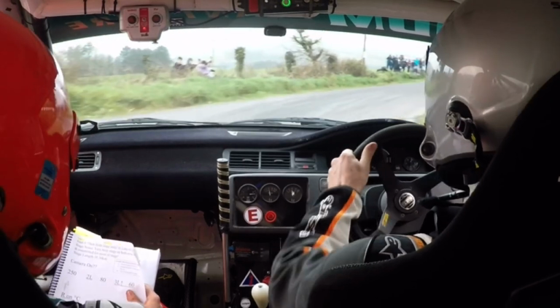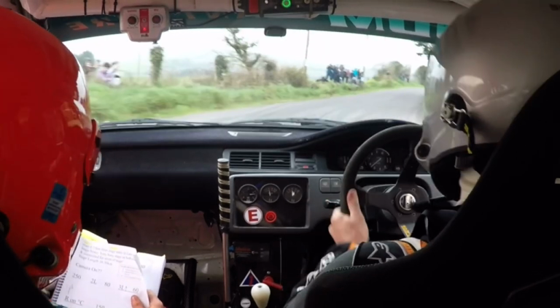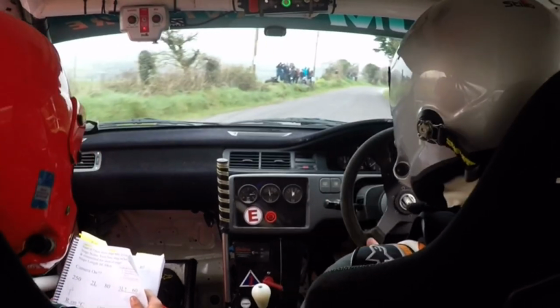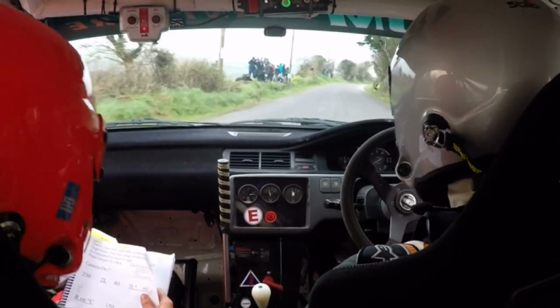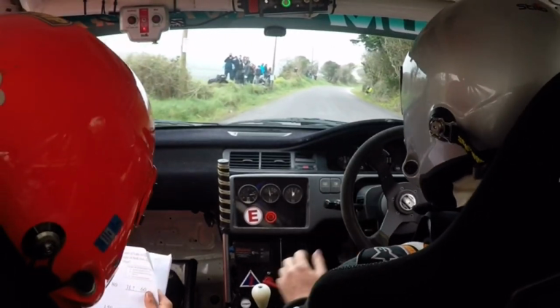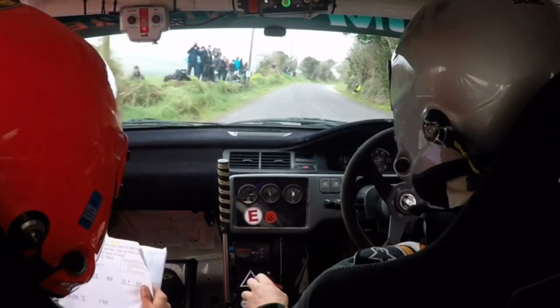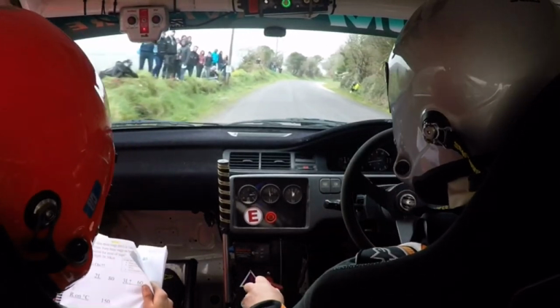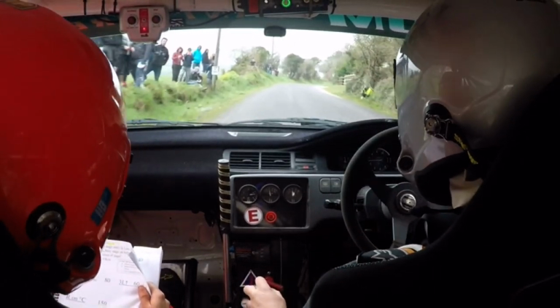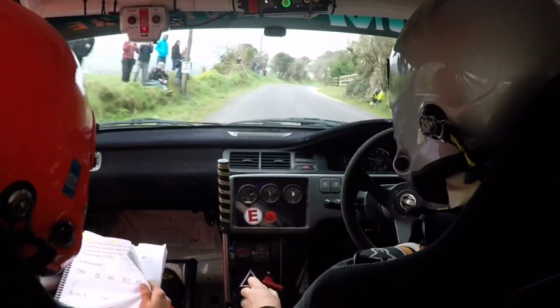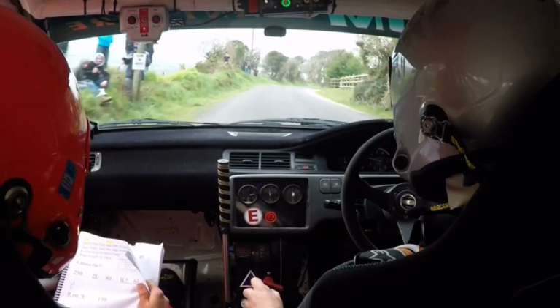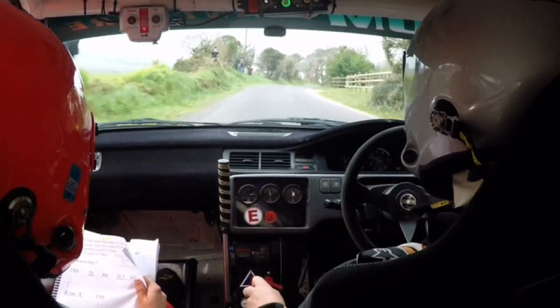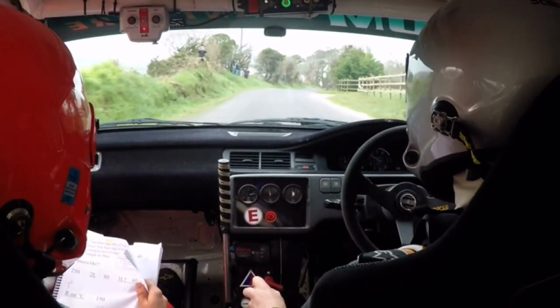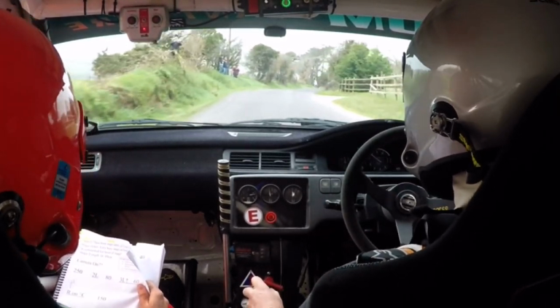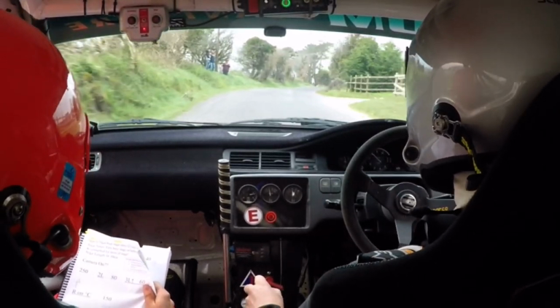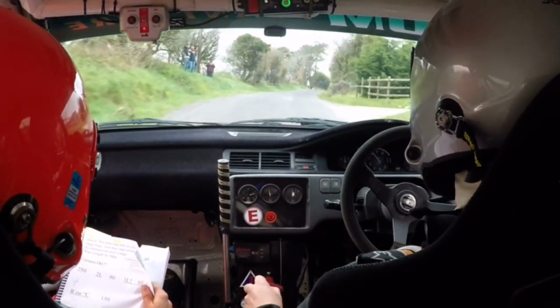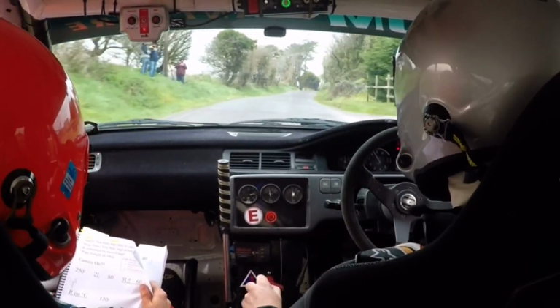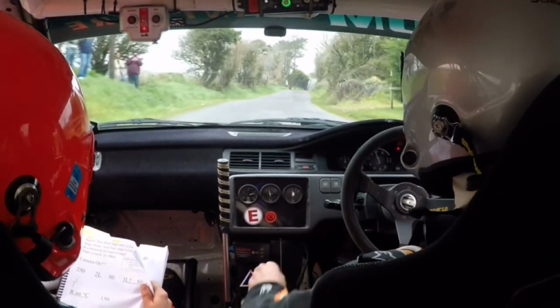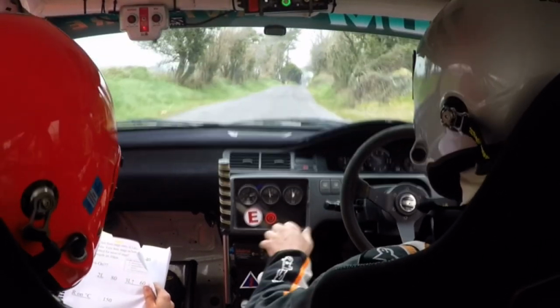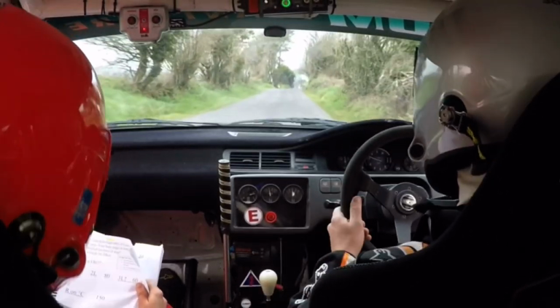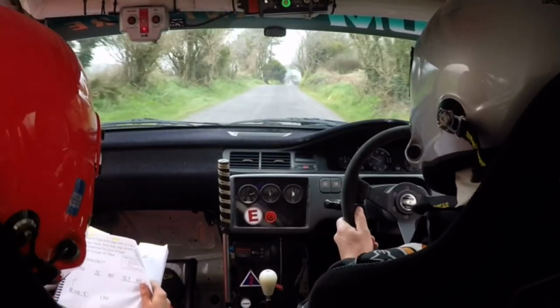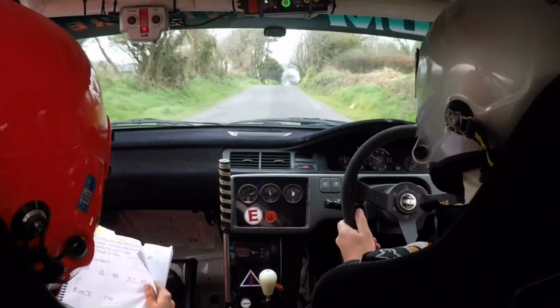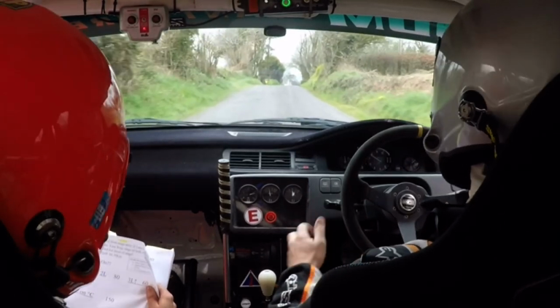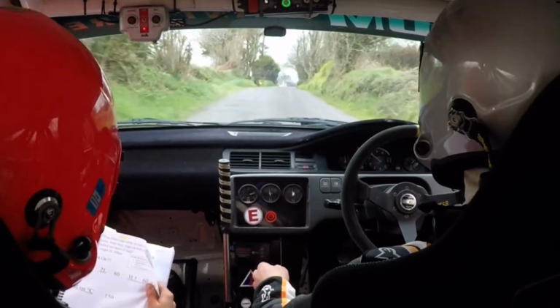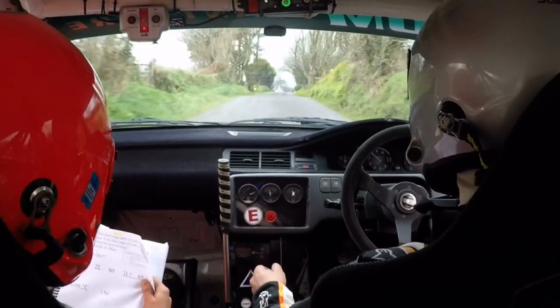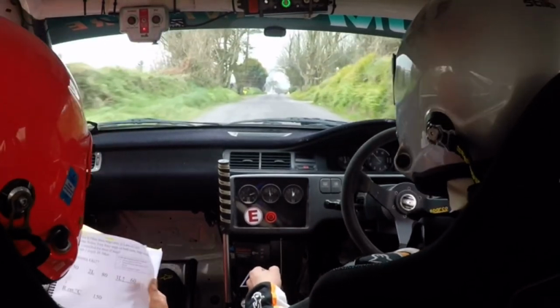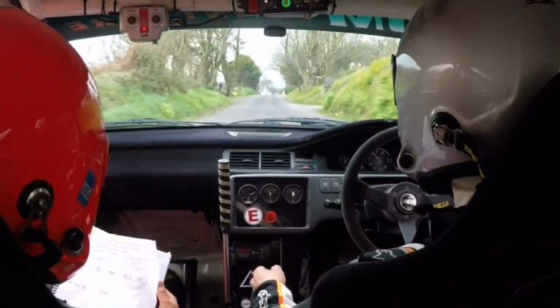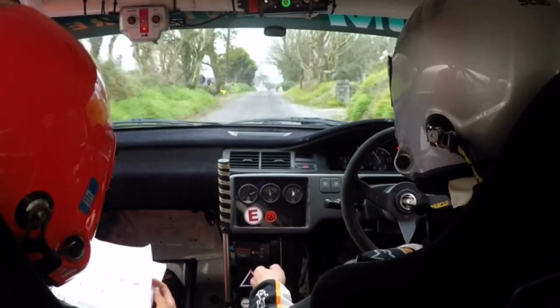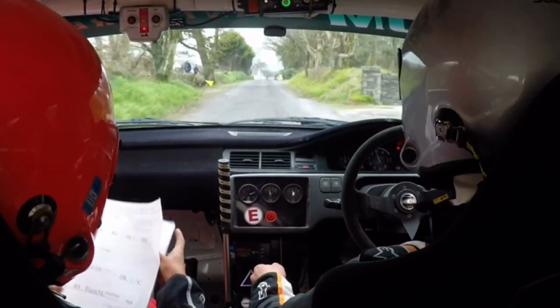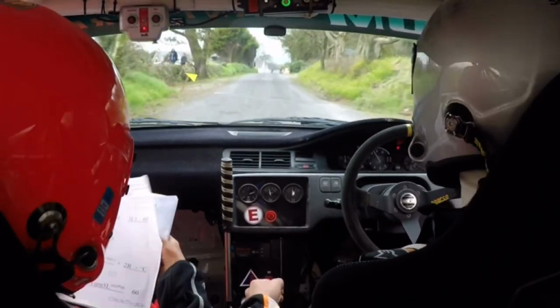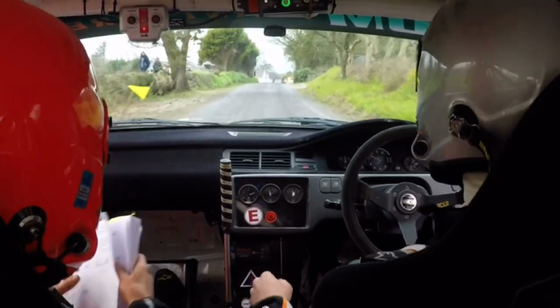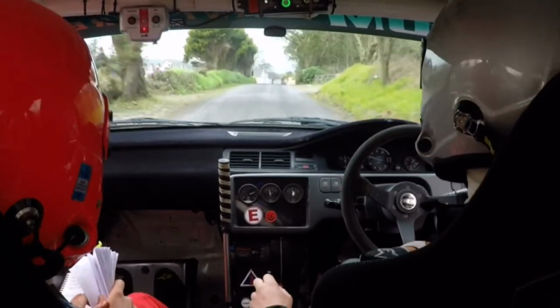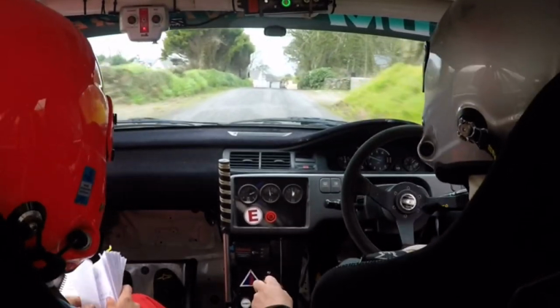2 right, flat crest, 60. Crest on a turn 5 left.